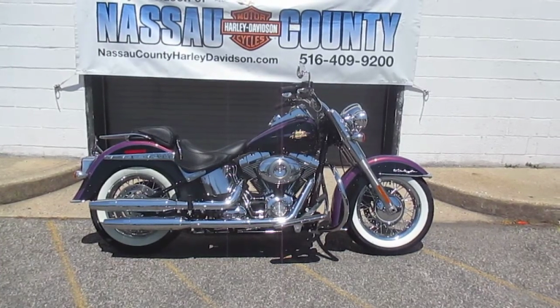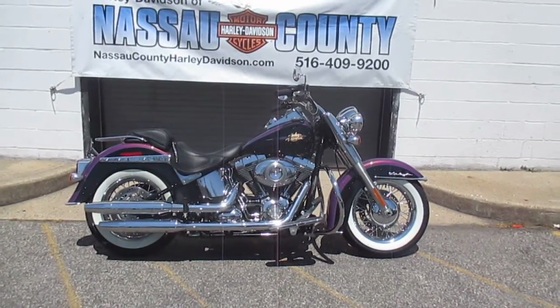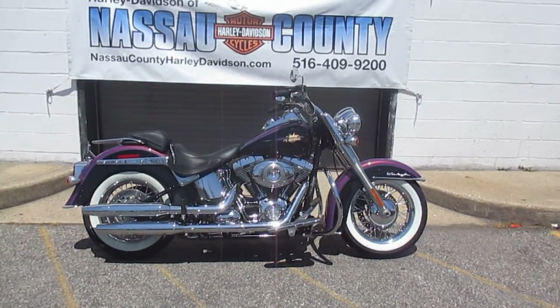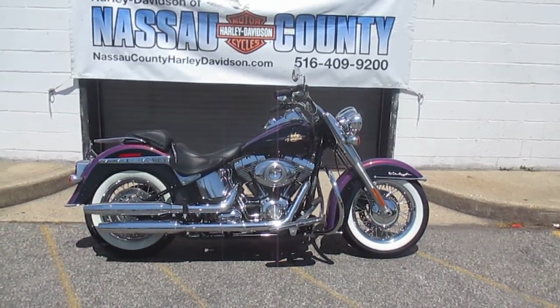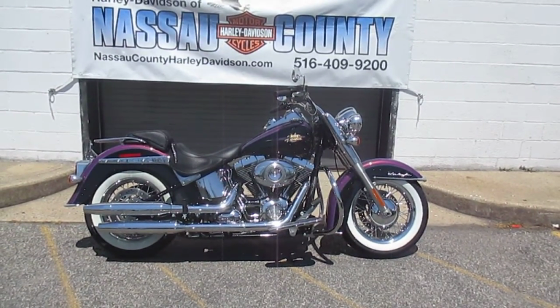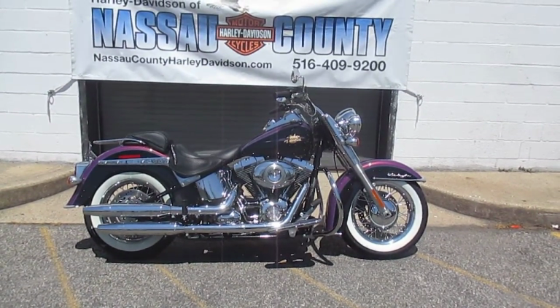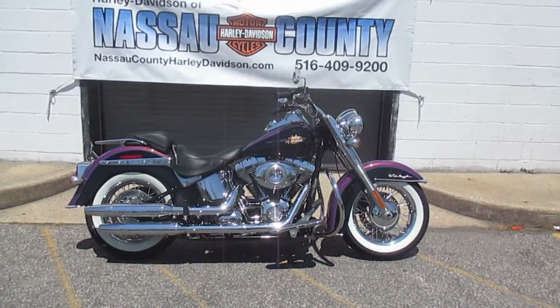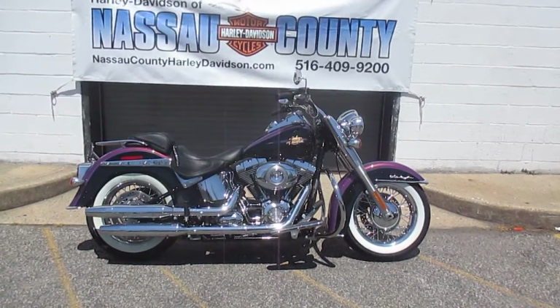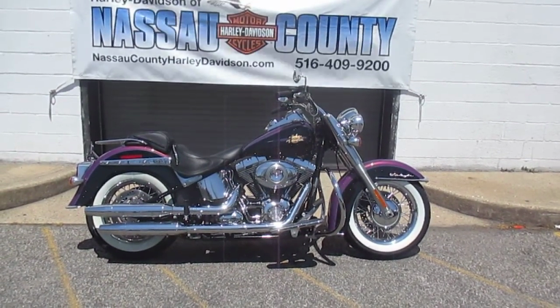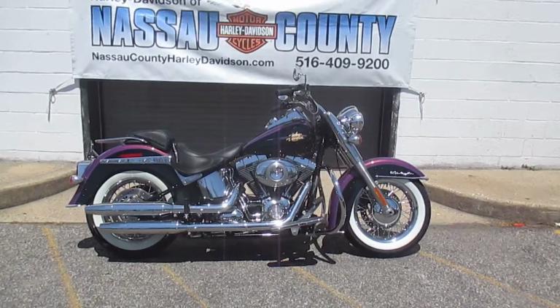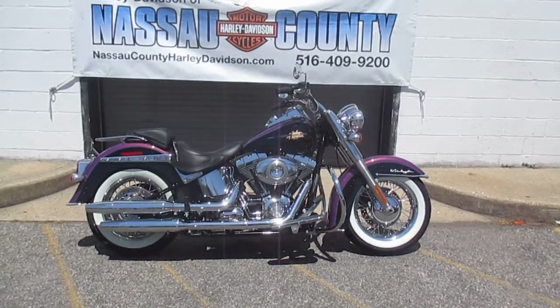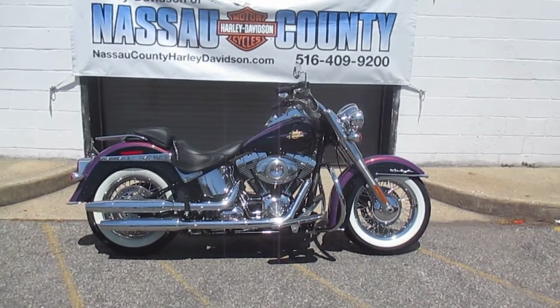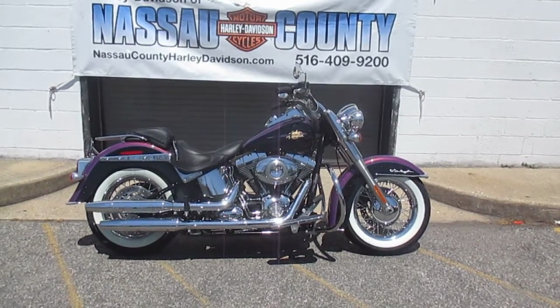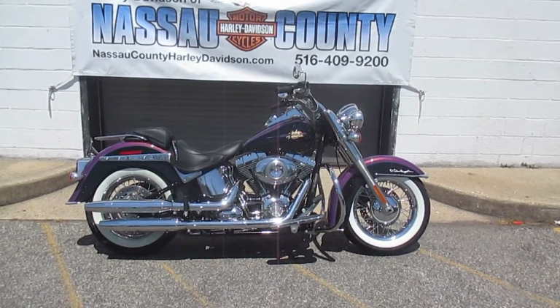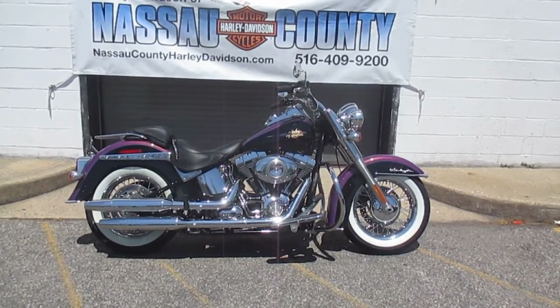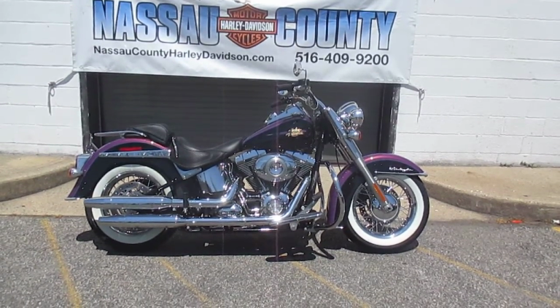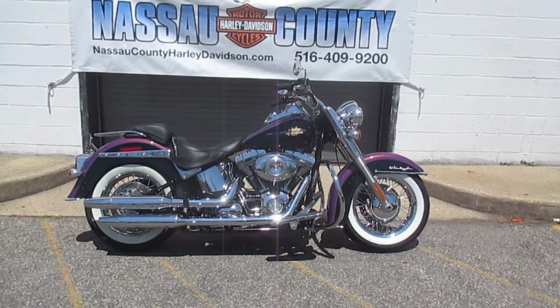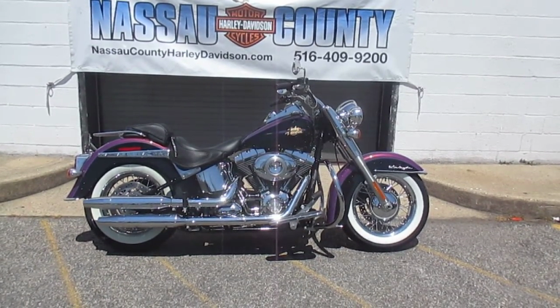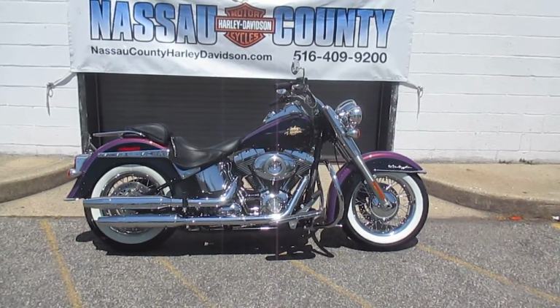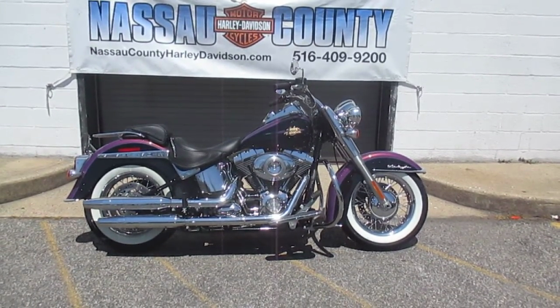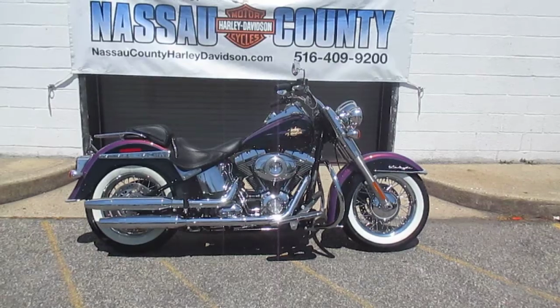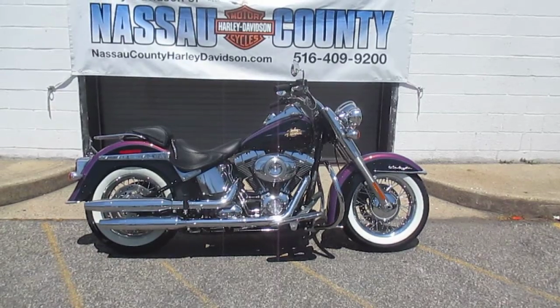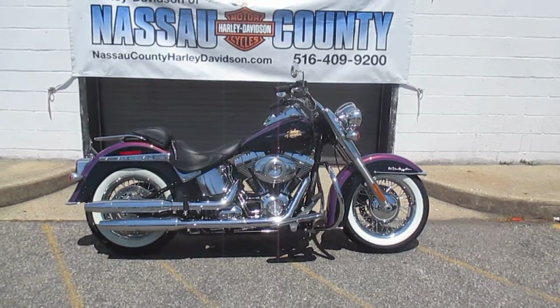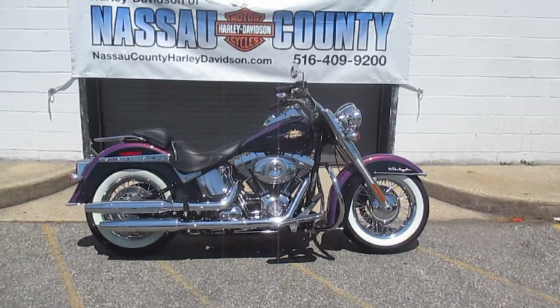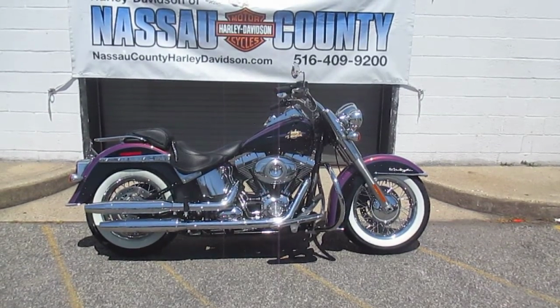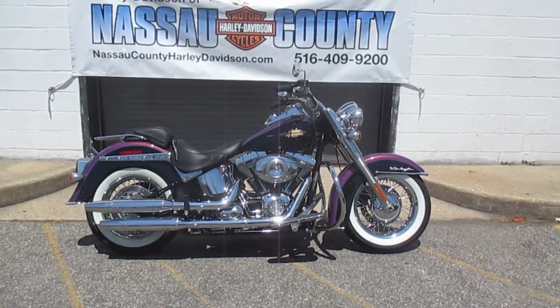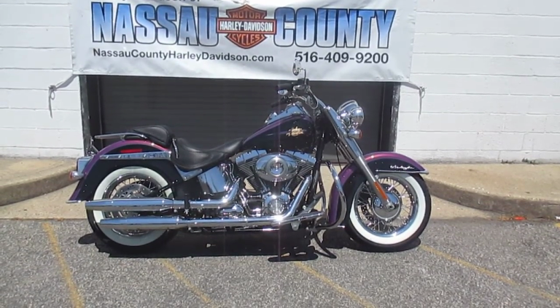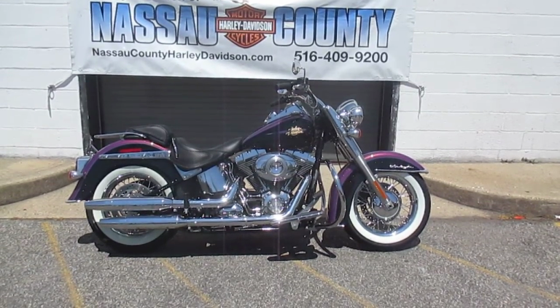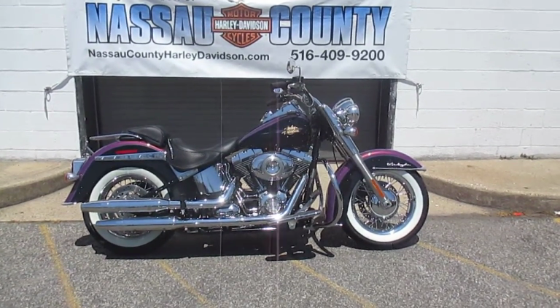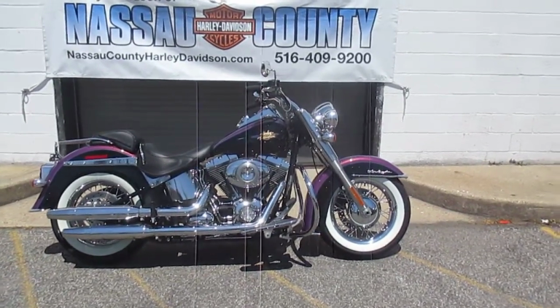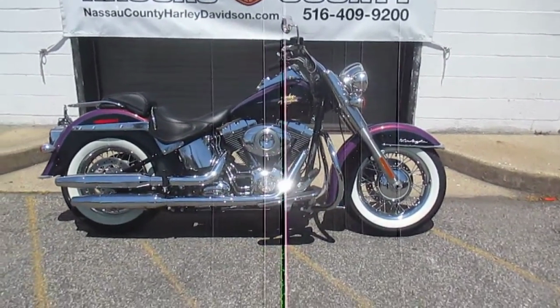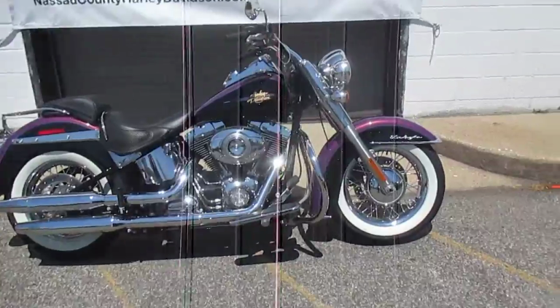Stock number U2091. Miles are — seriously, yes, that's right — 267 miles. It's got an engine guard, factory custom psychedelic purple and vivid black paint. This baby's highway ready. Let's check her out.